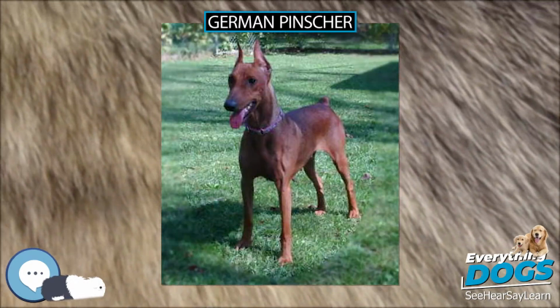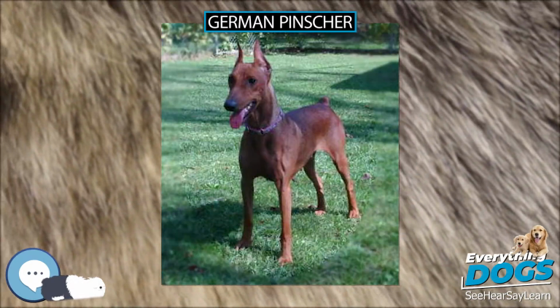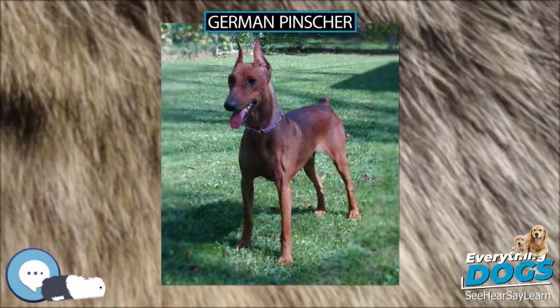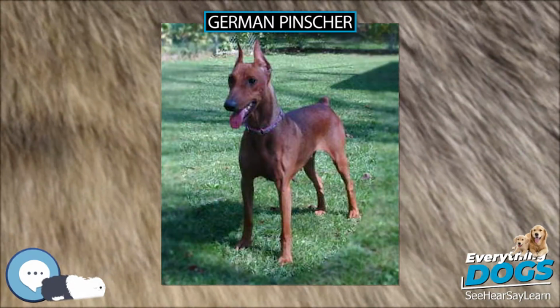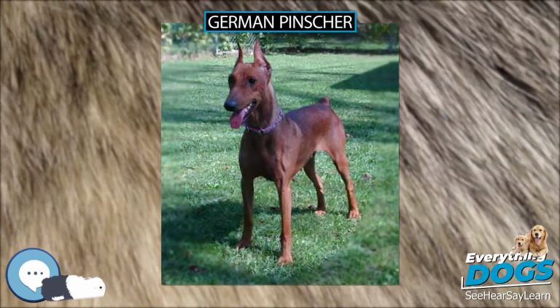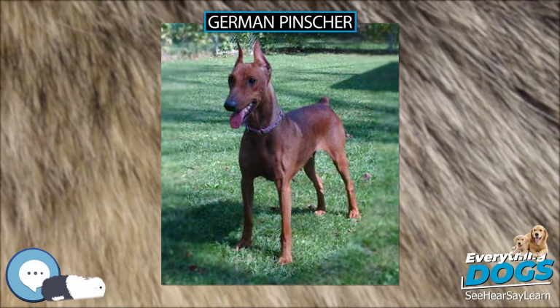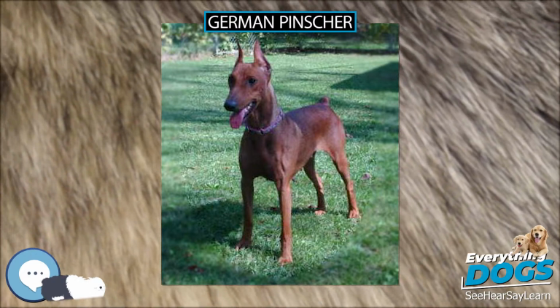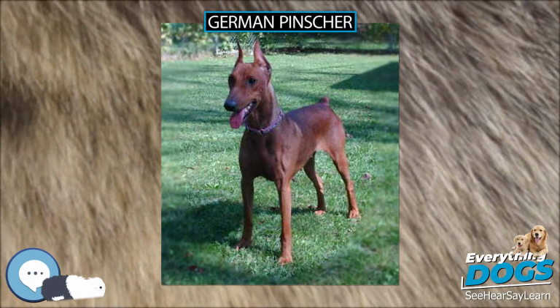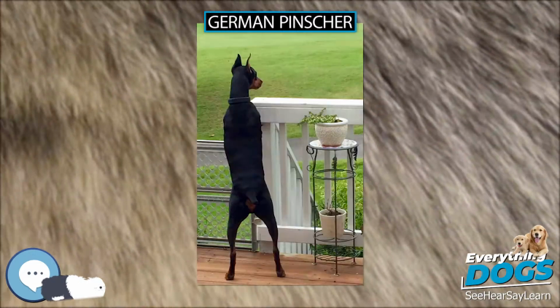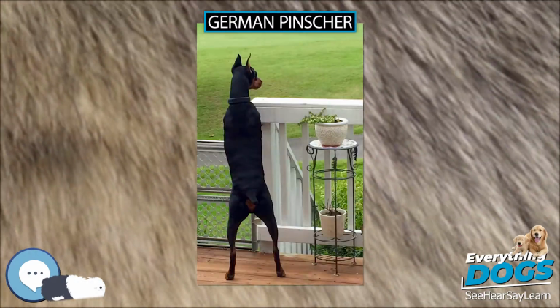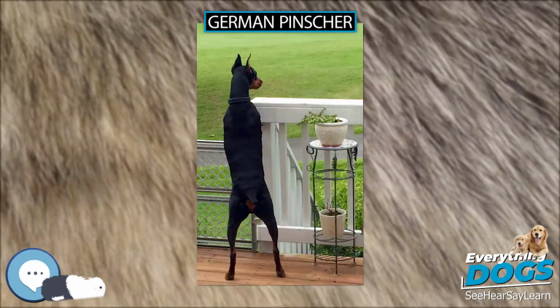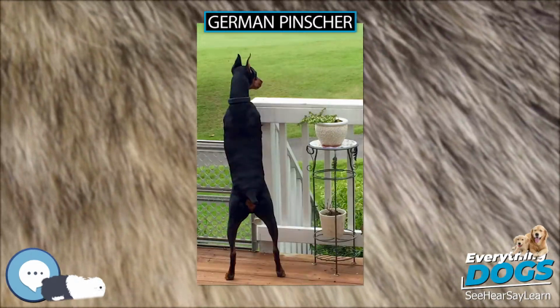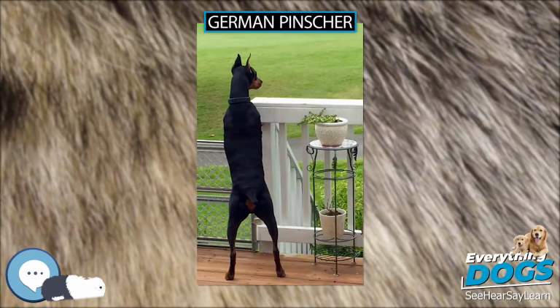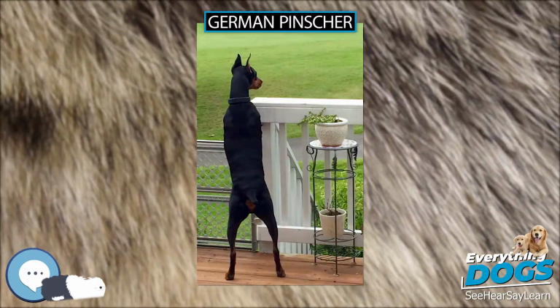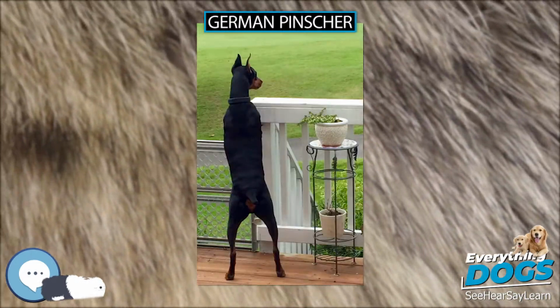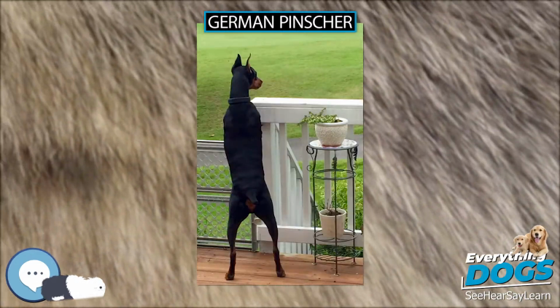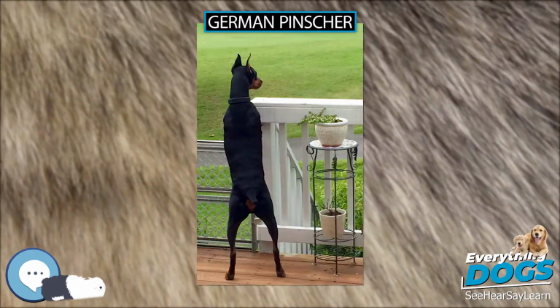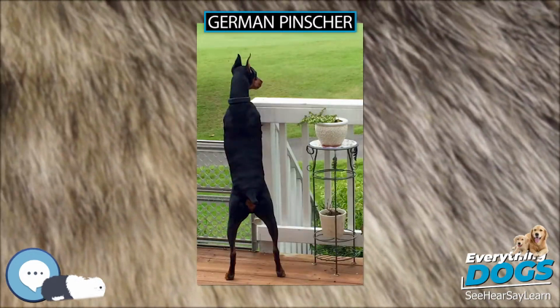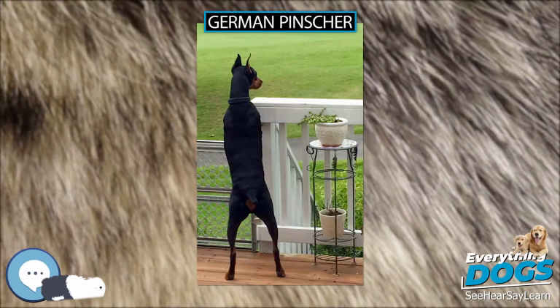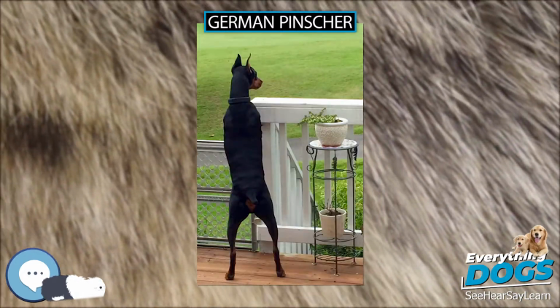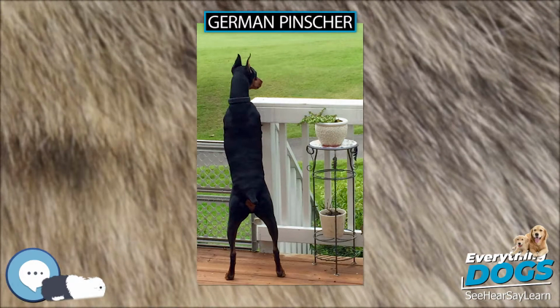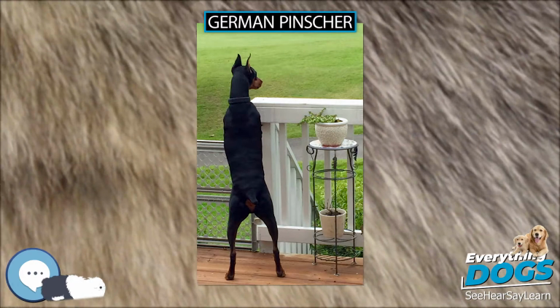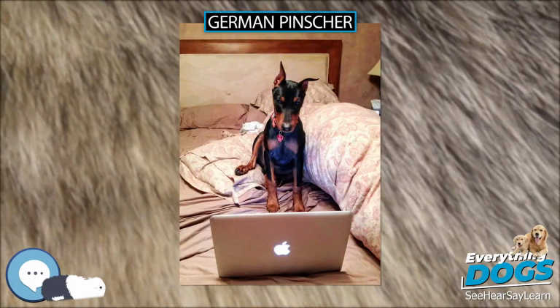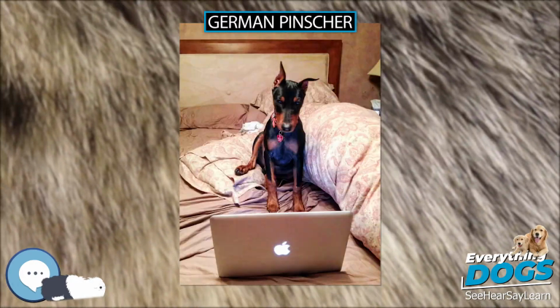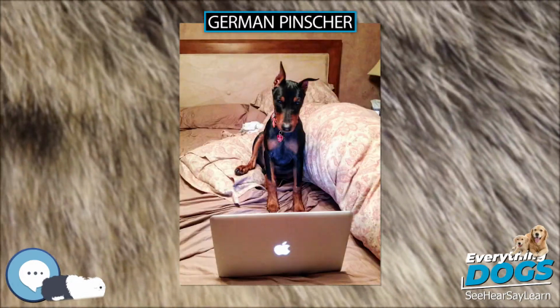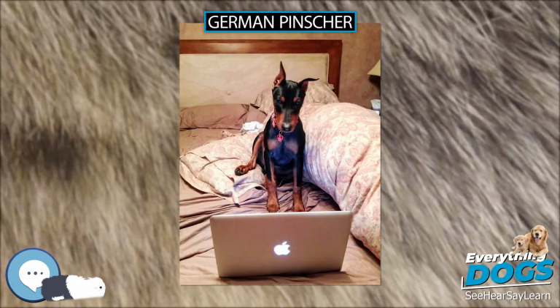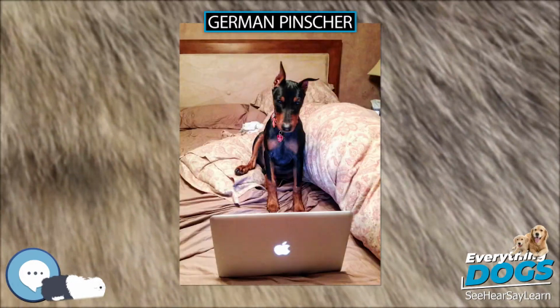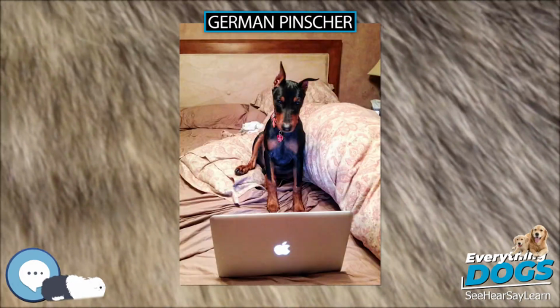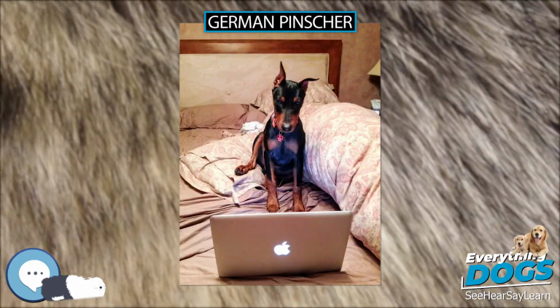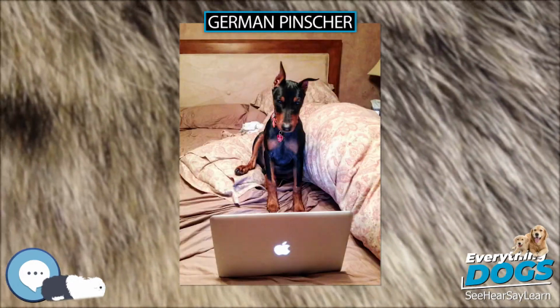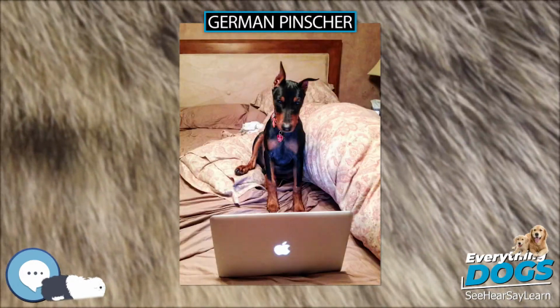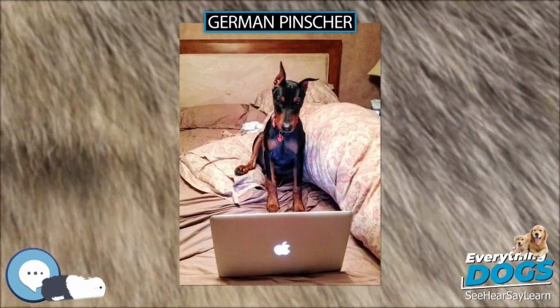The breed is rising in numbers in the U.S., mainly due to their full acceptance to AKC in 2003. In Australia, the breed is established with a rise in popularity becoming evident.